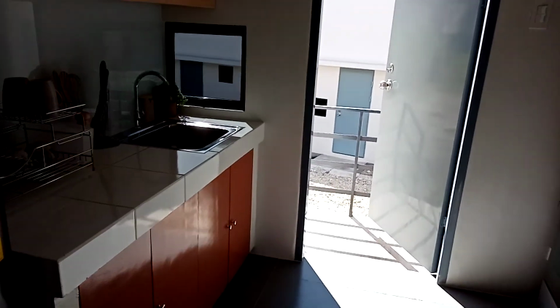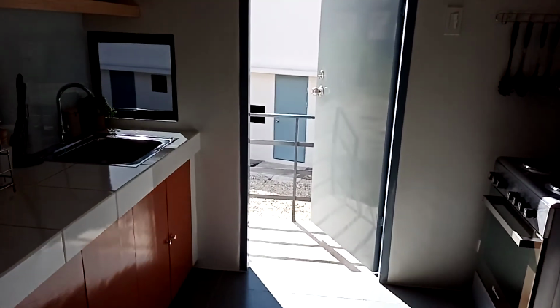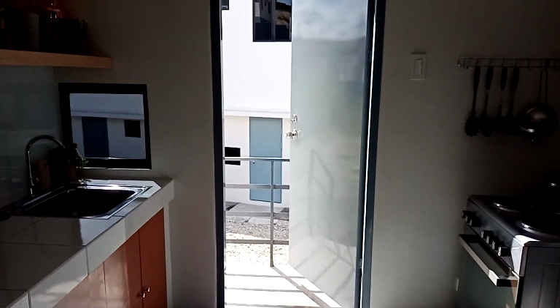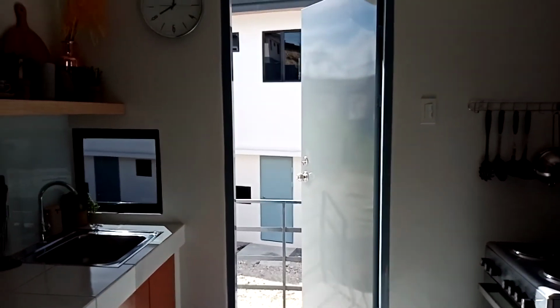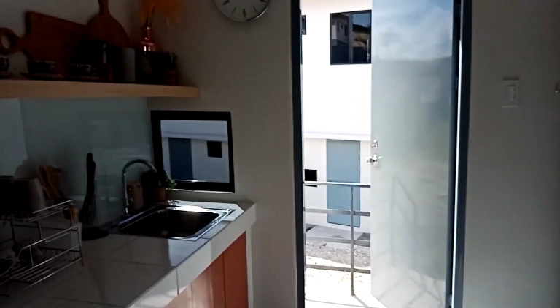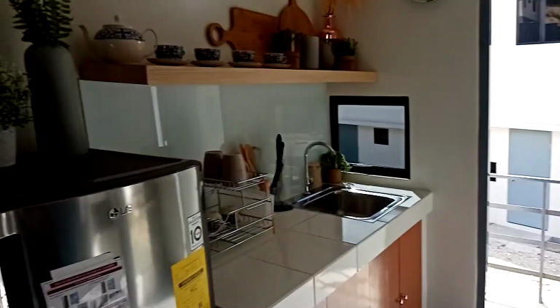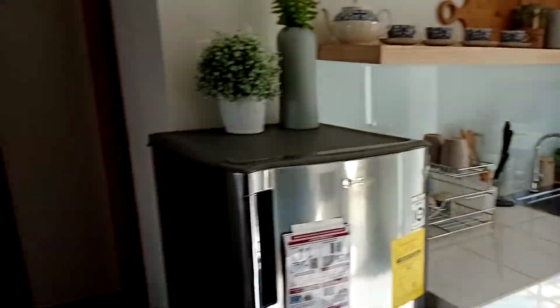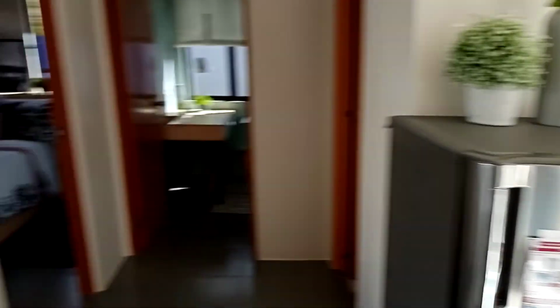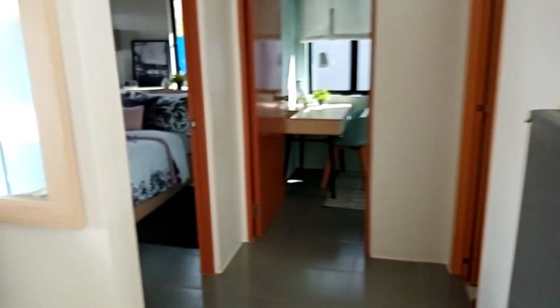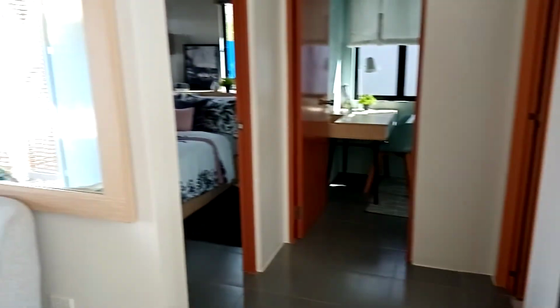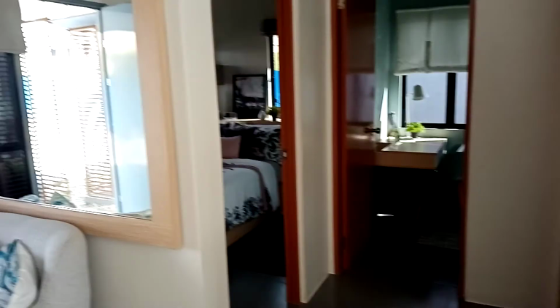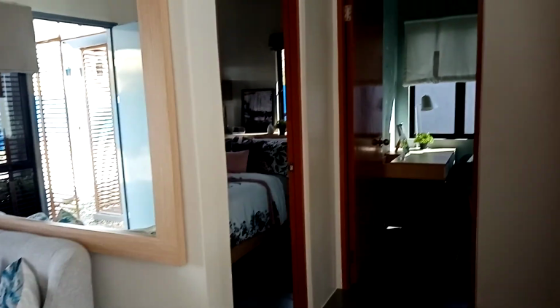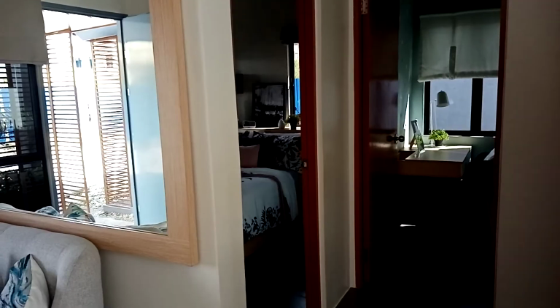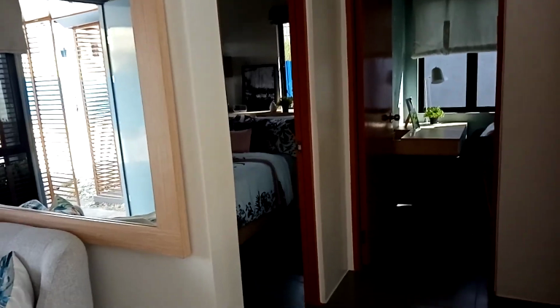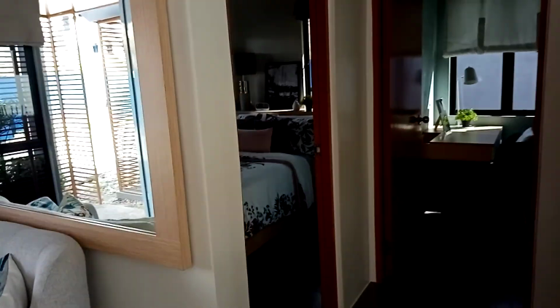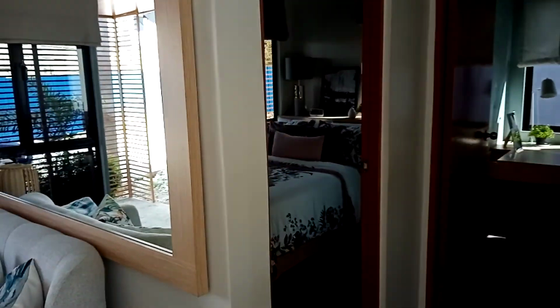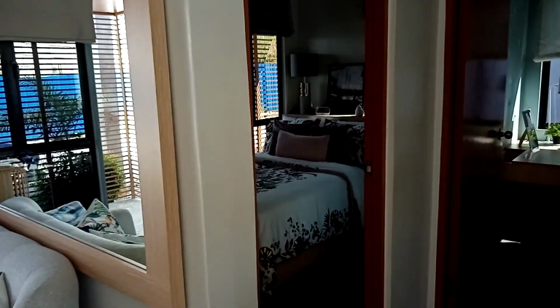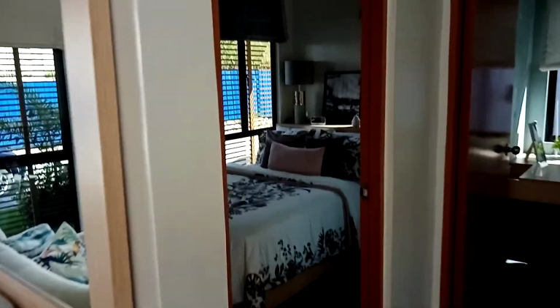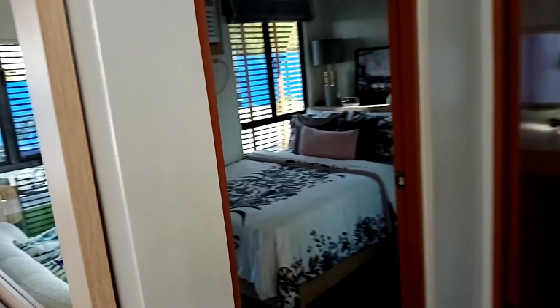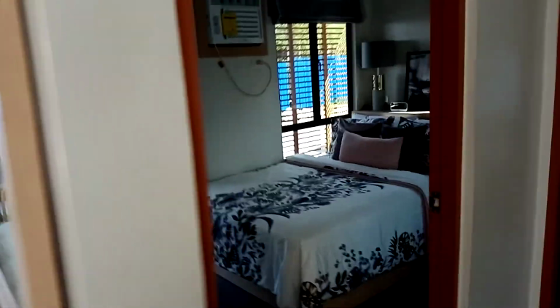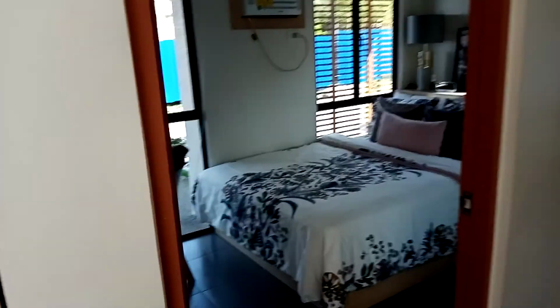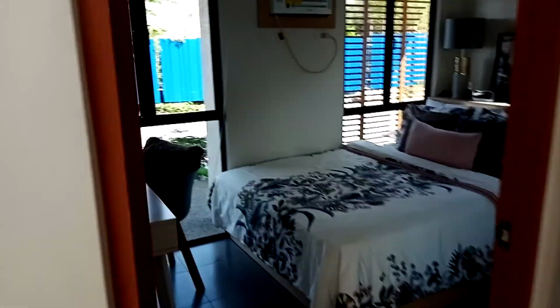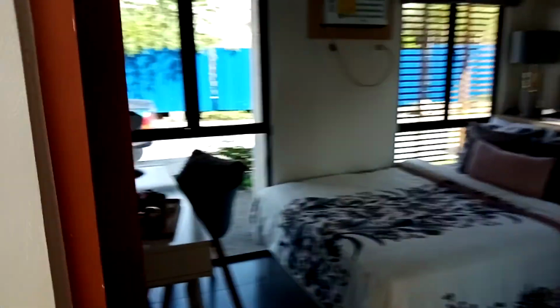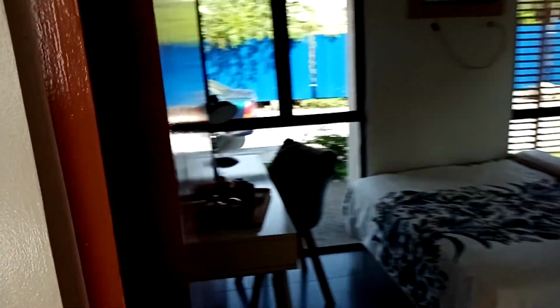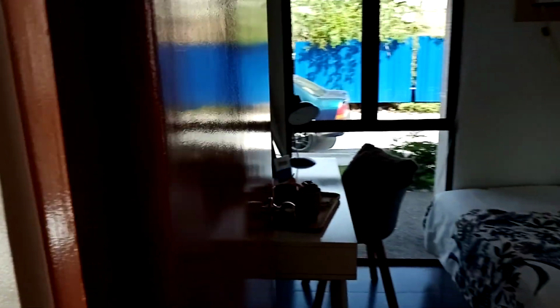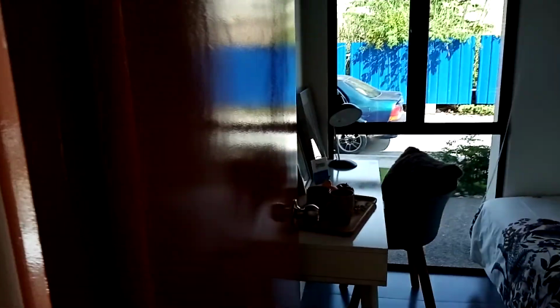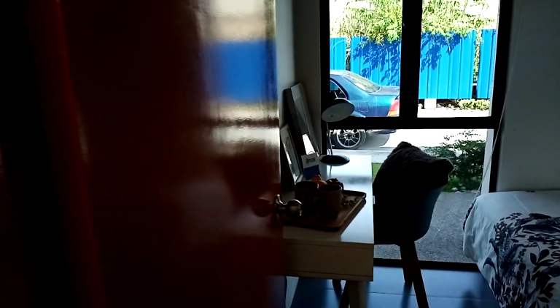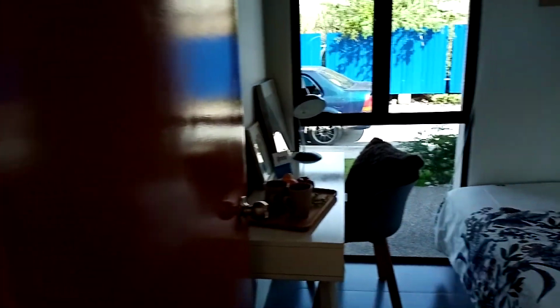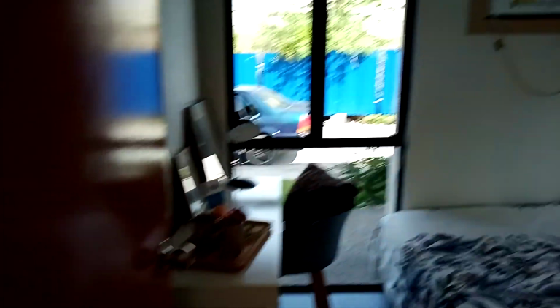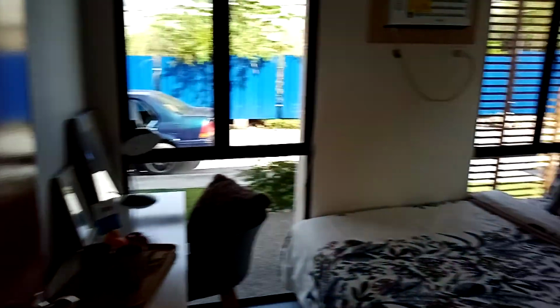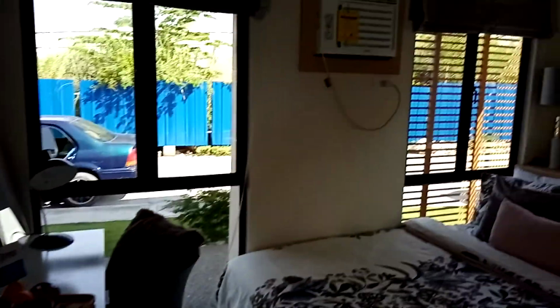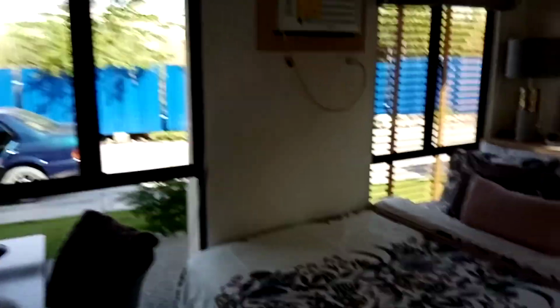Nana siya ay tiles, paint. This is the master bedroom.